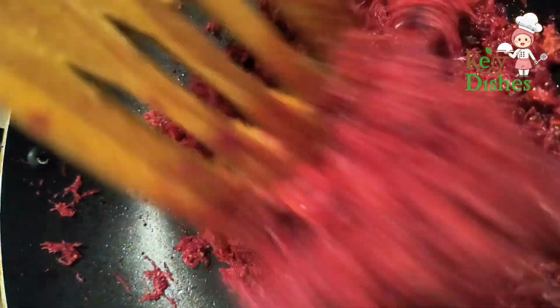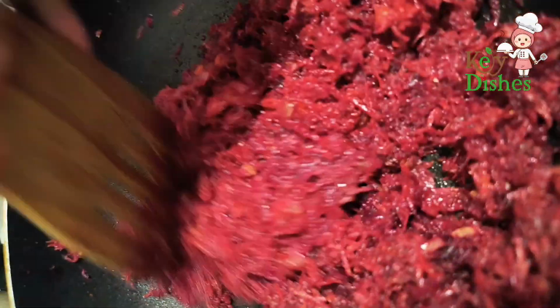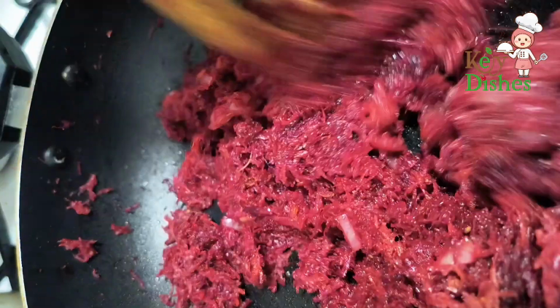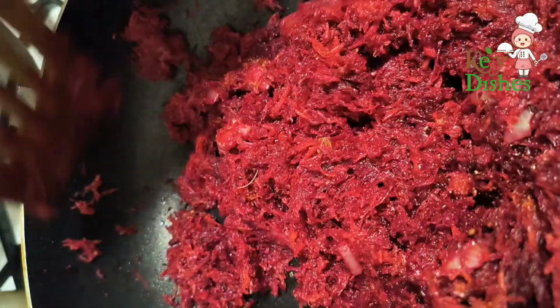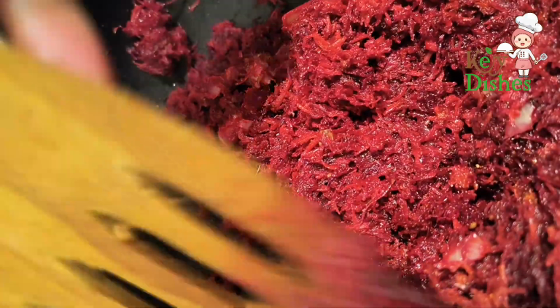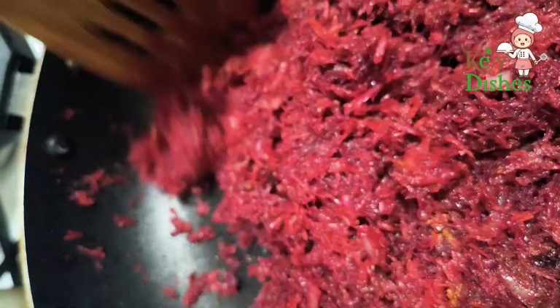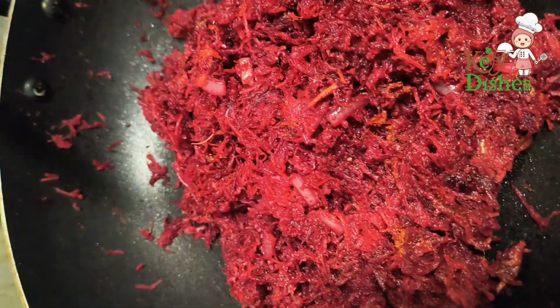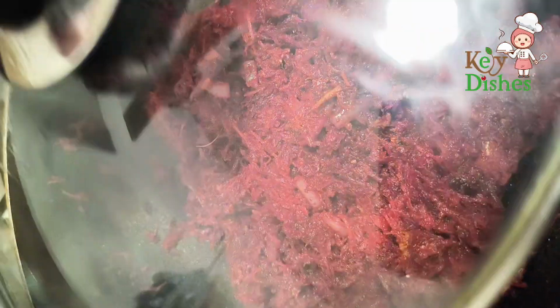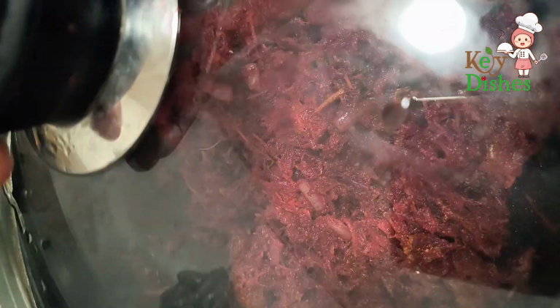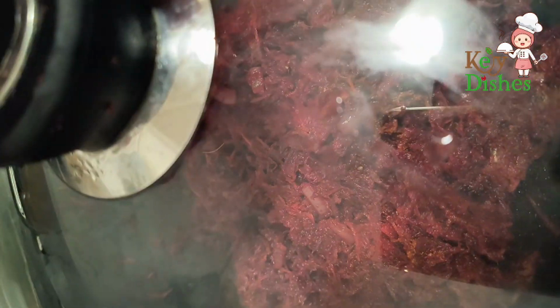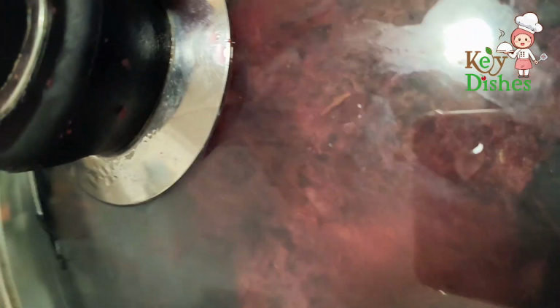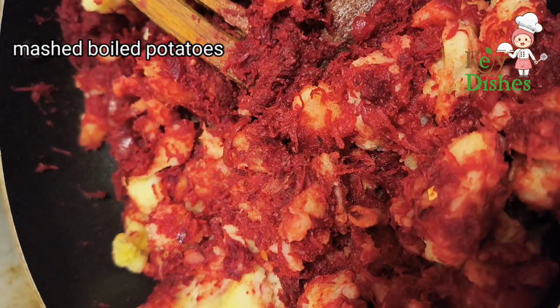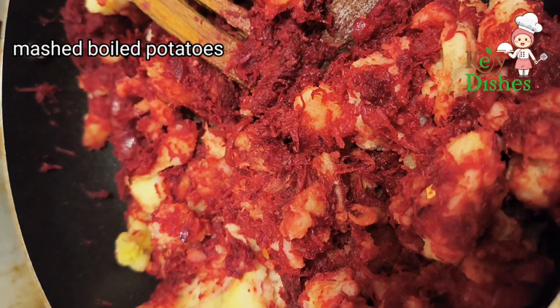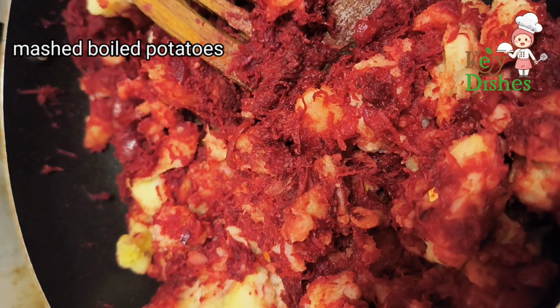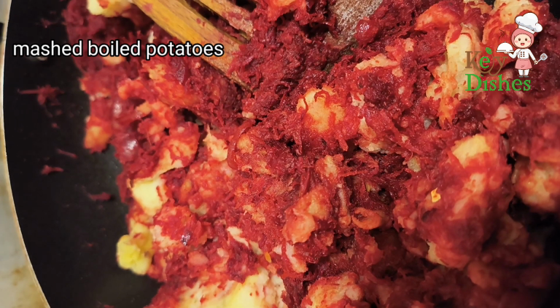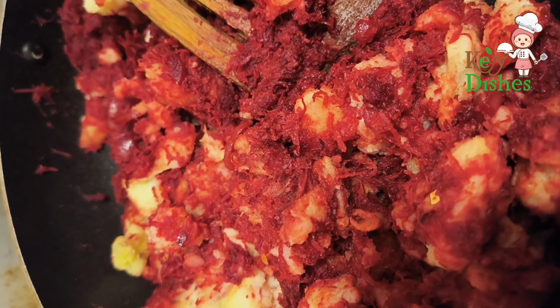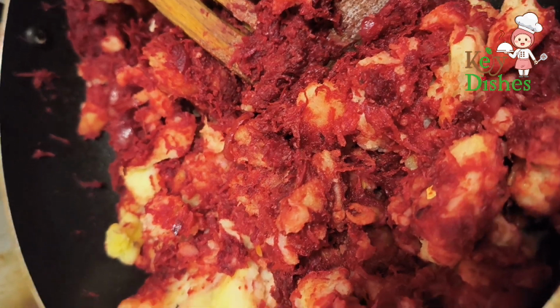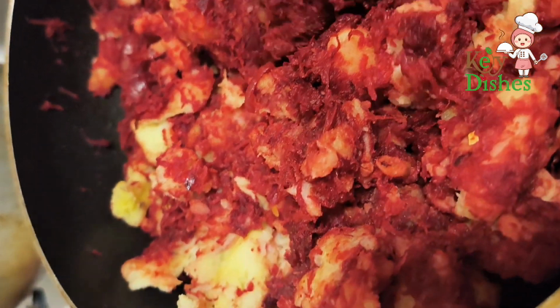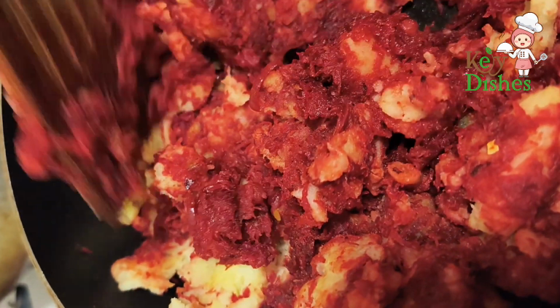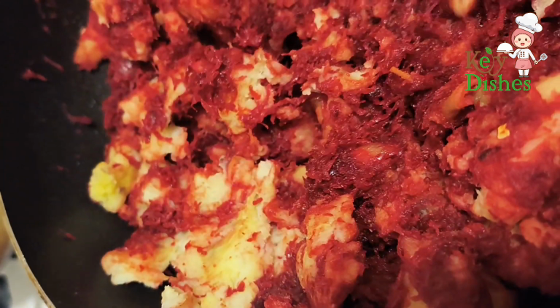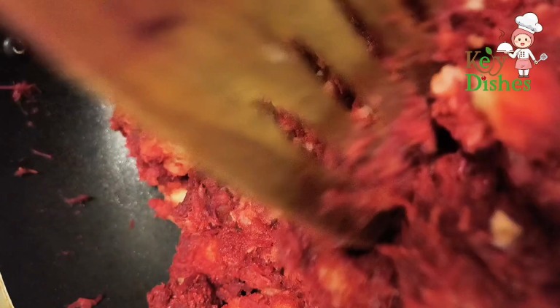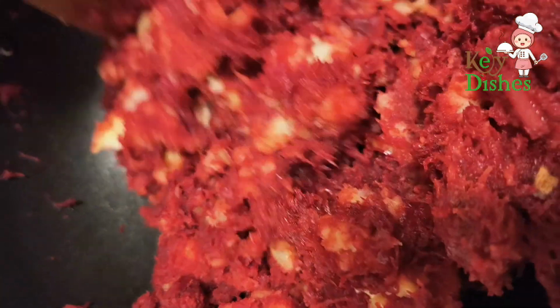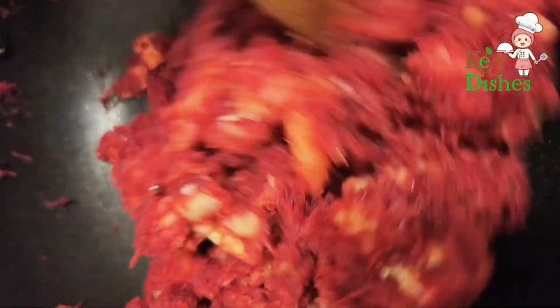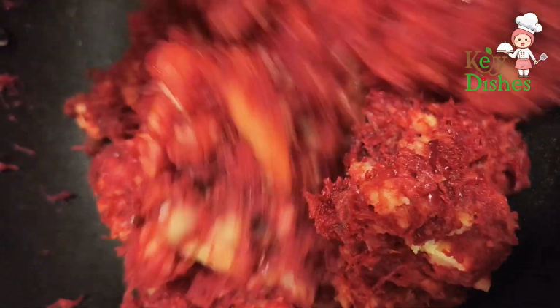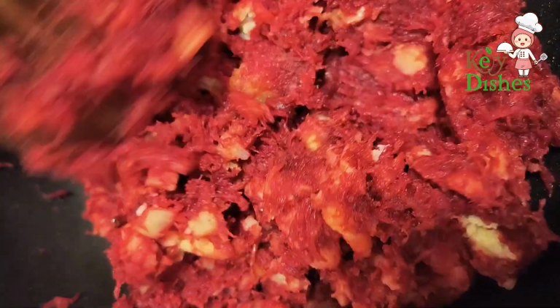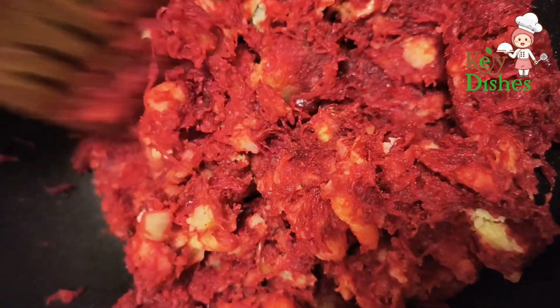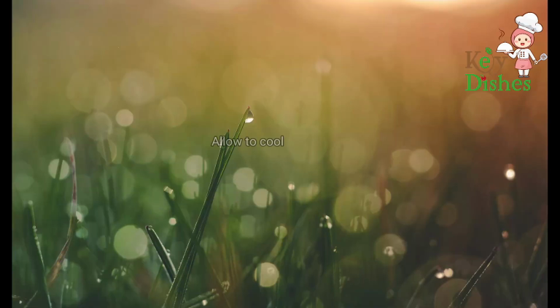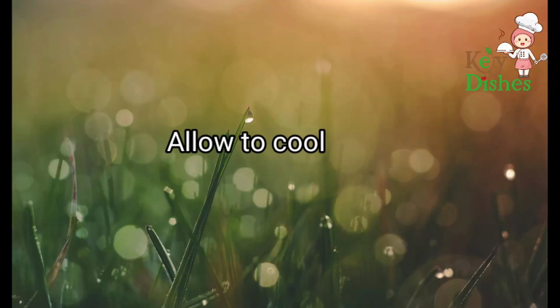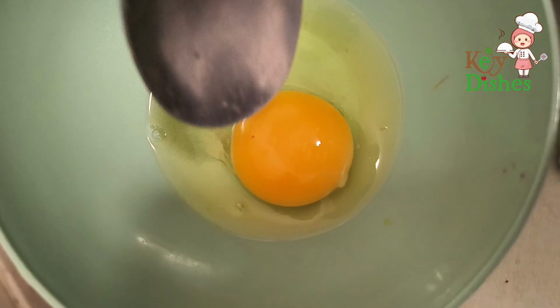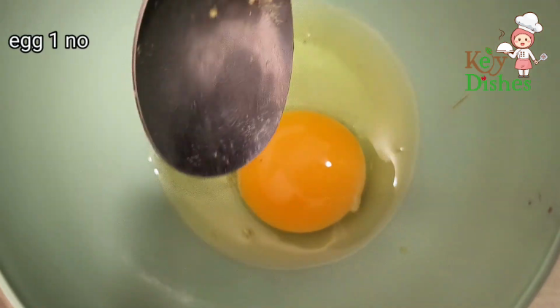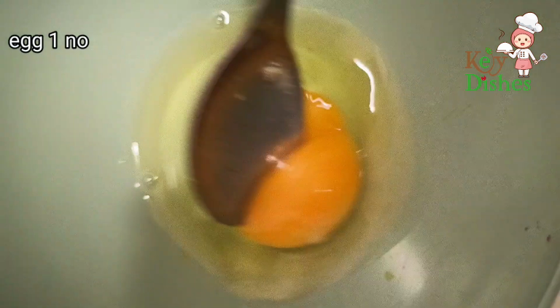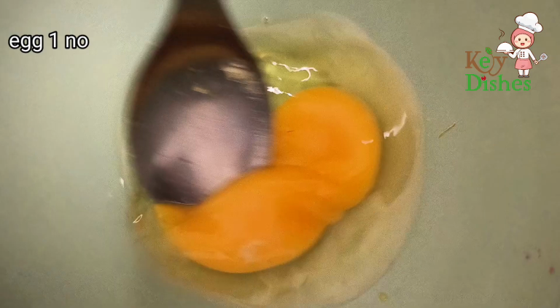Cover and cook on low flame for five minutes. Then open the lid, add the boiled mashed potatoes, and mix well. Allow the masala to cool. Add some salt to the egg and mix well.